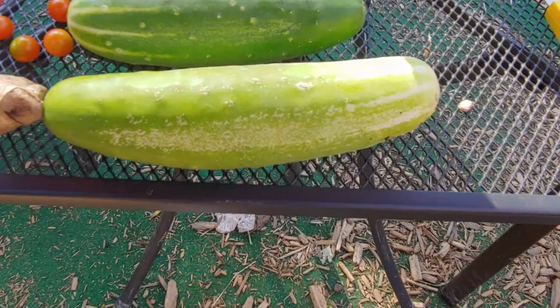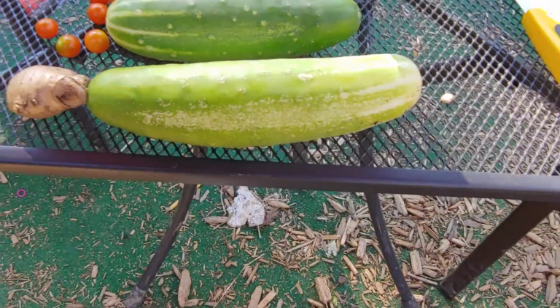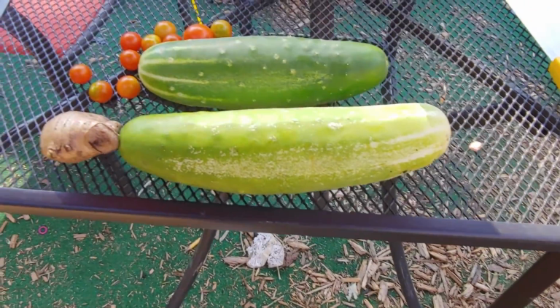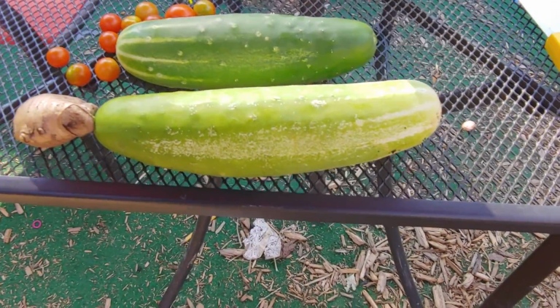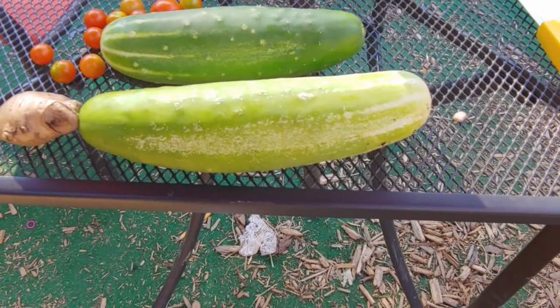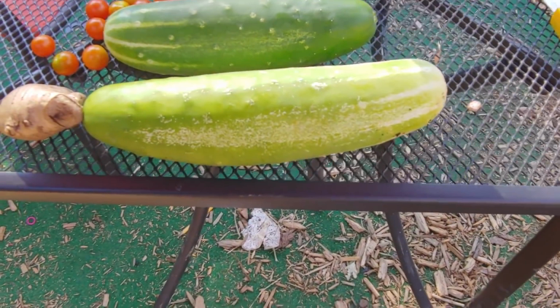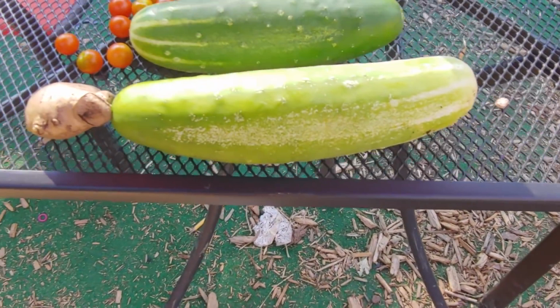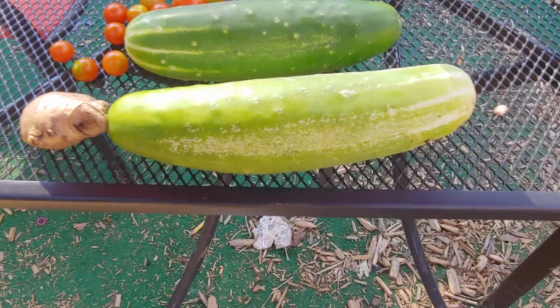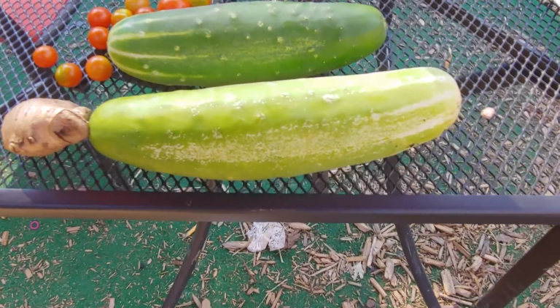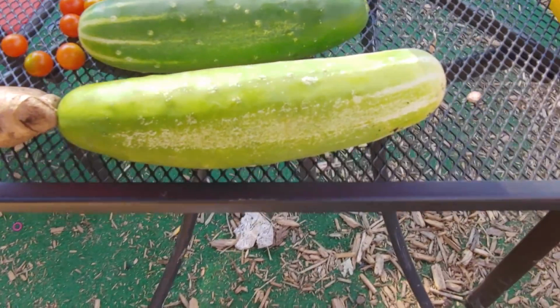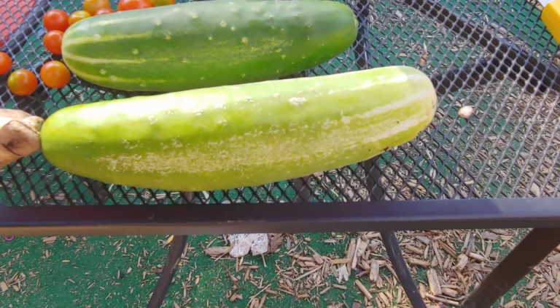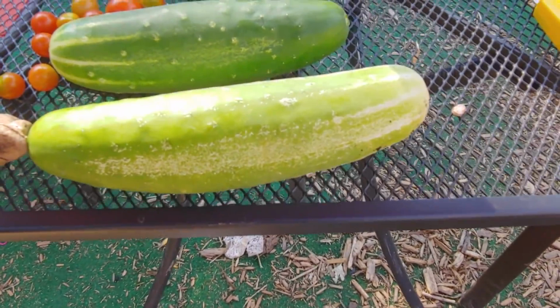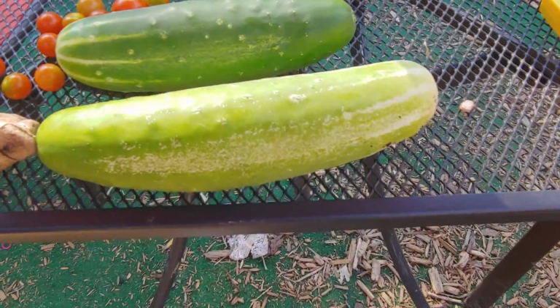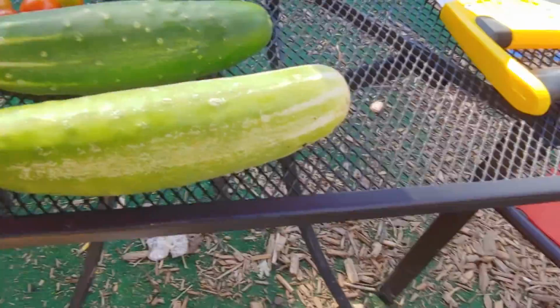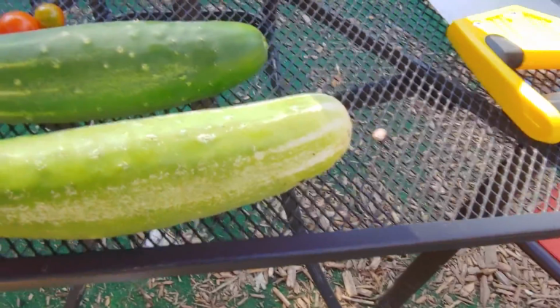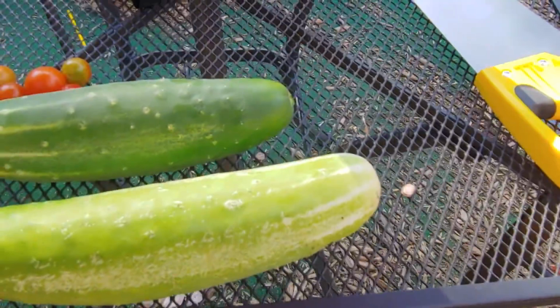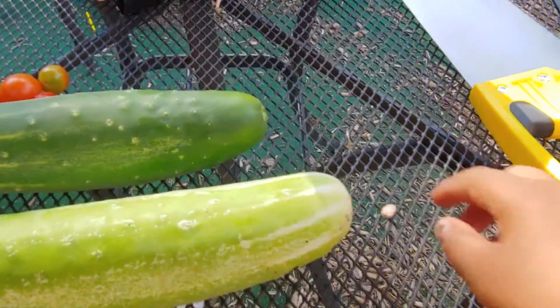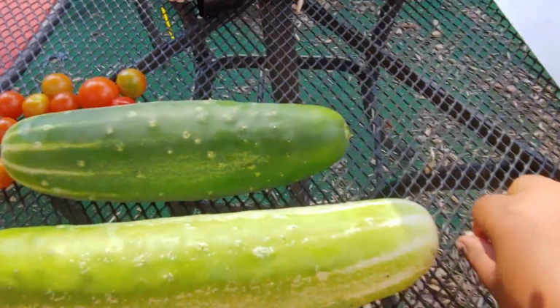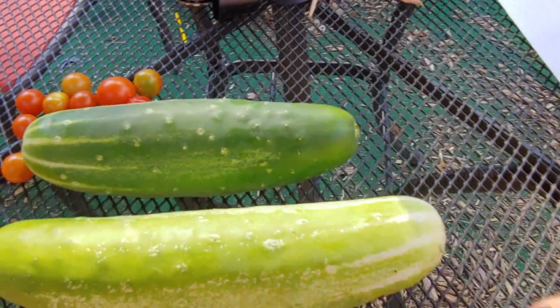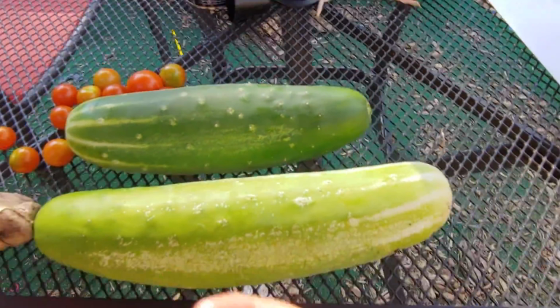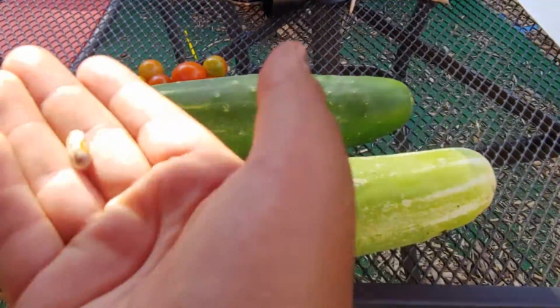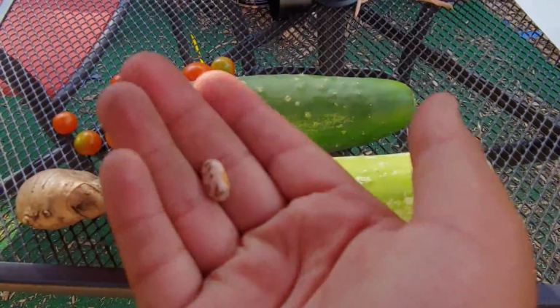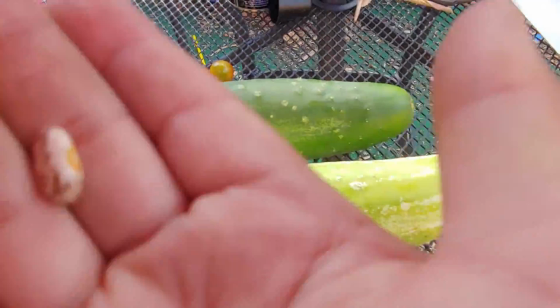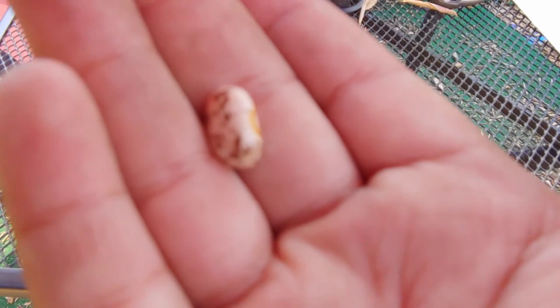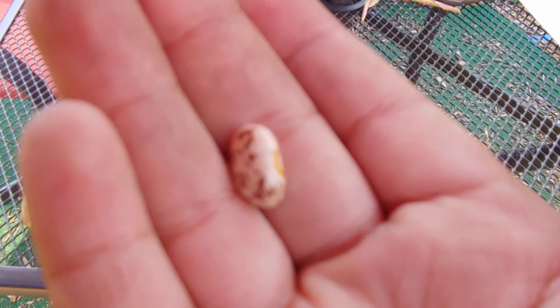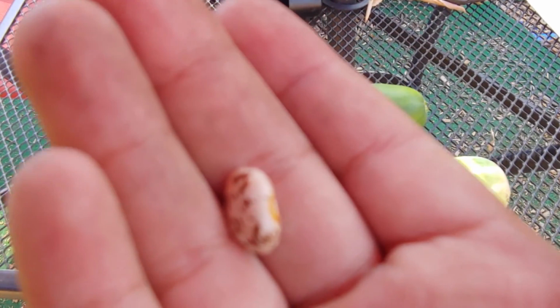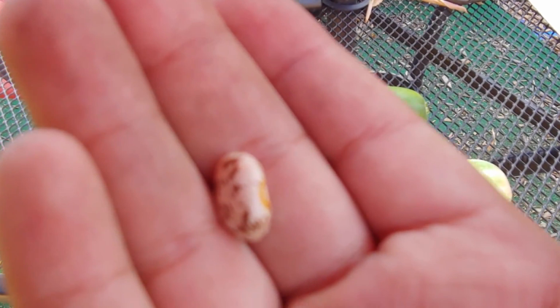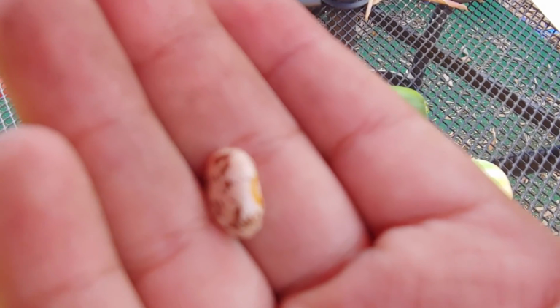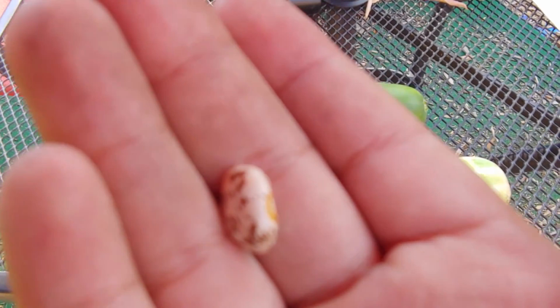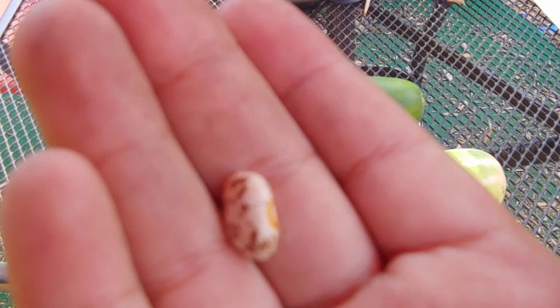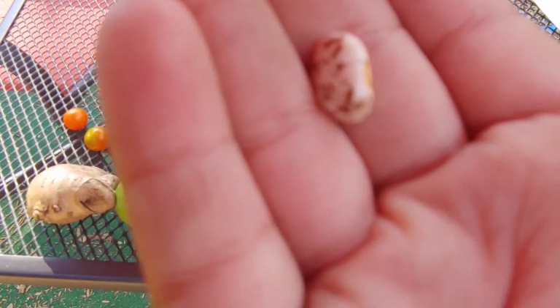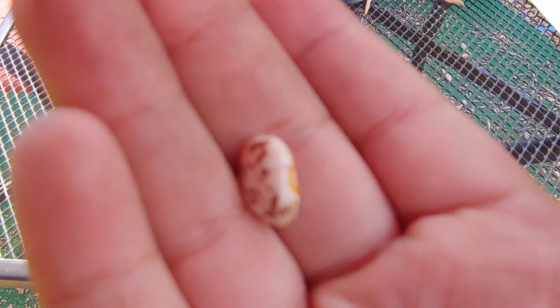The cucumbers from stores aren't actually this big. And we also have some pindle beans, some green beans and some pindle beans.